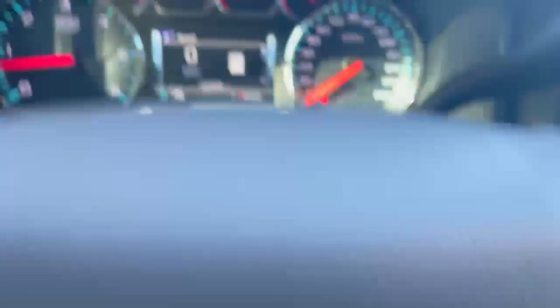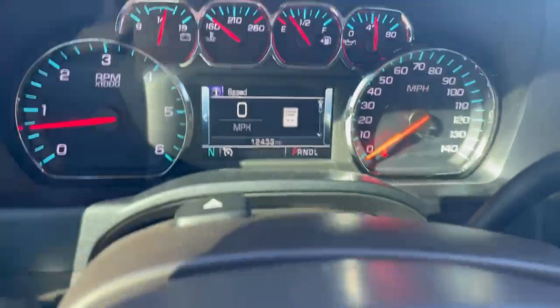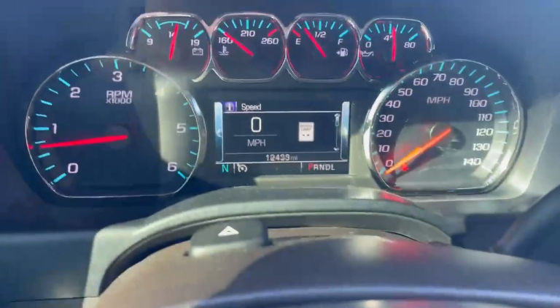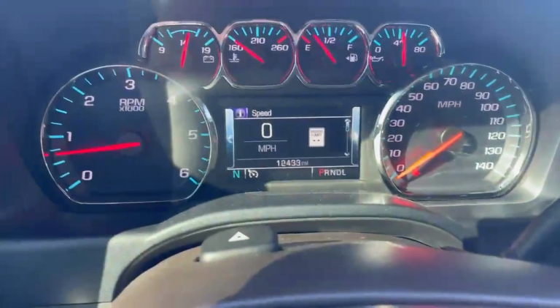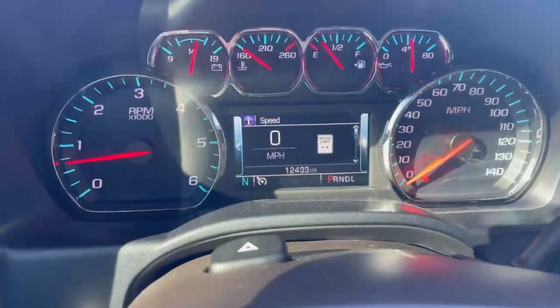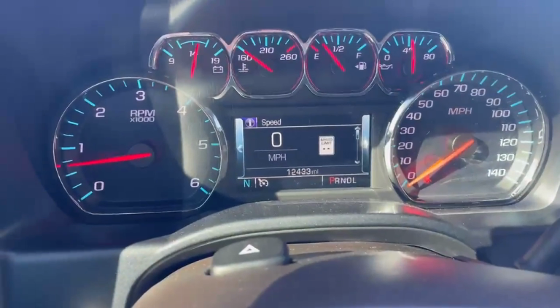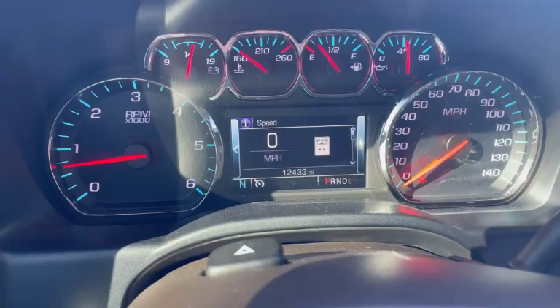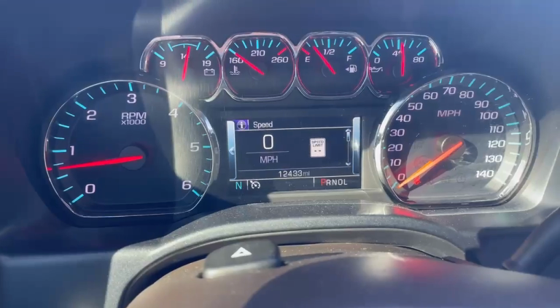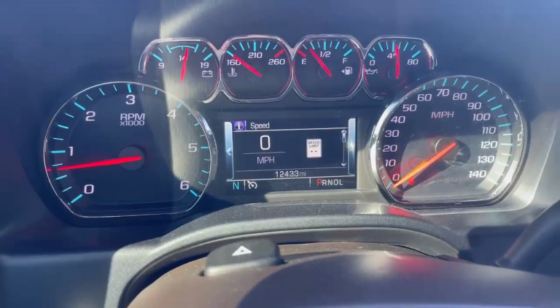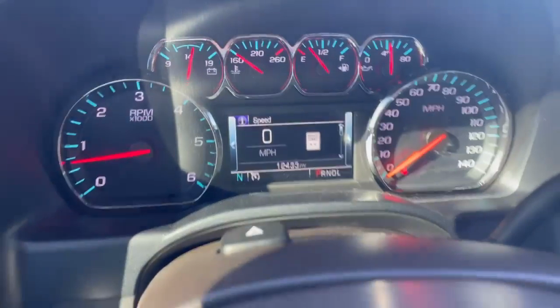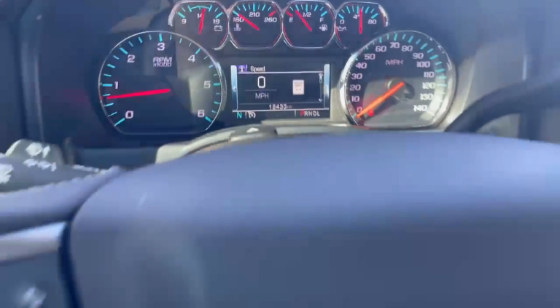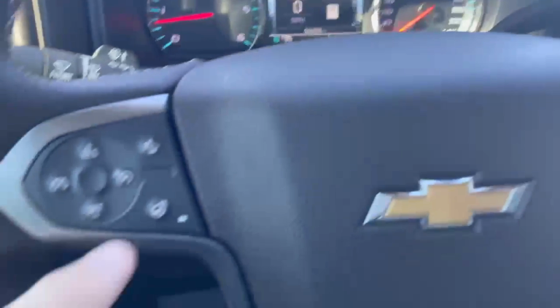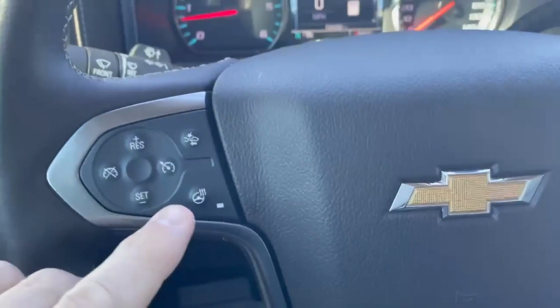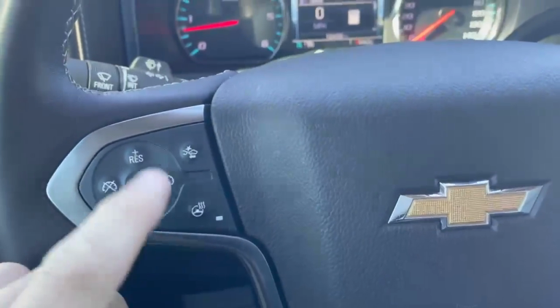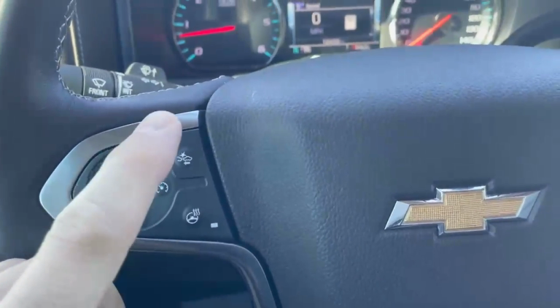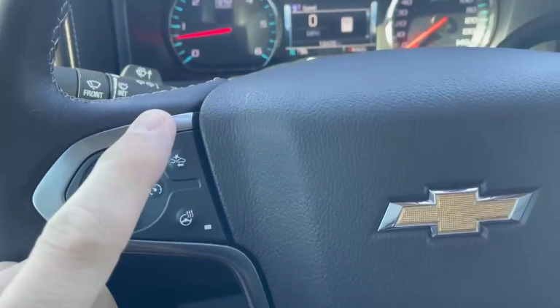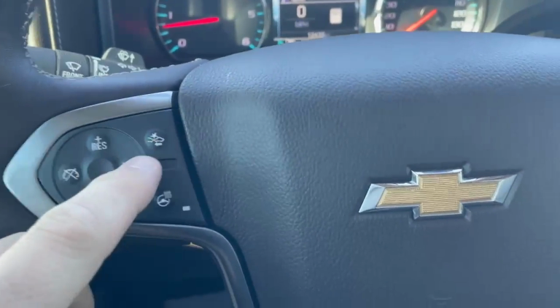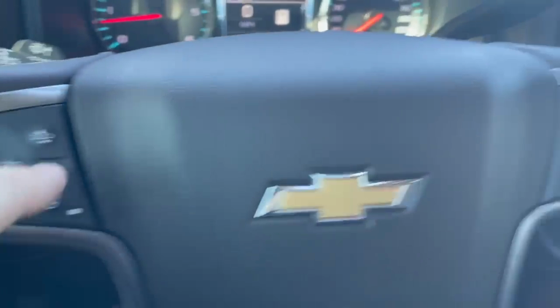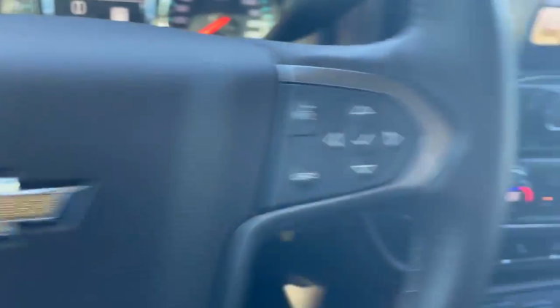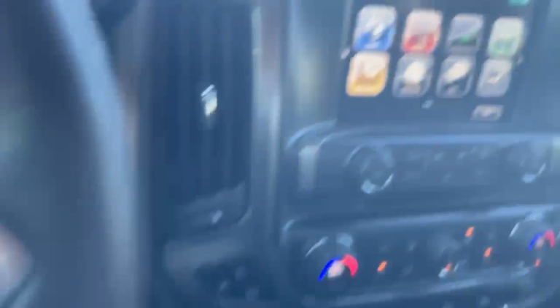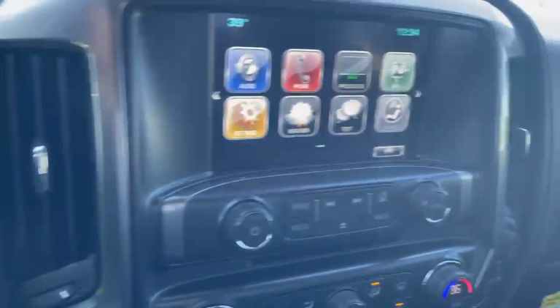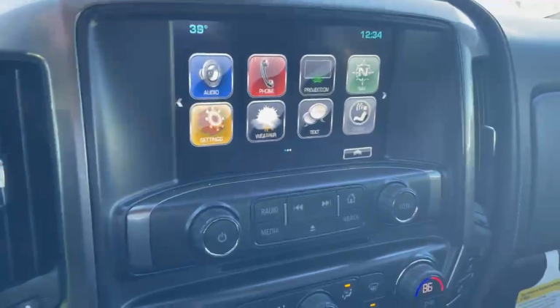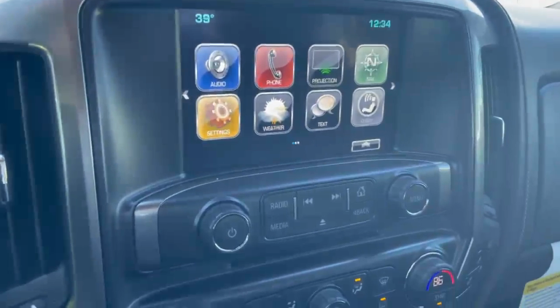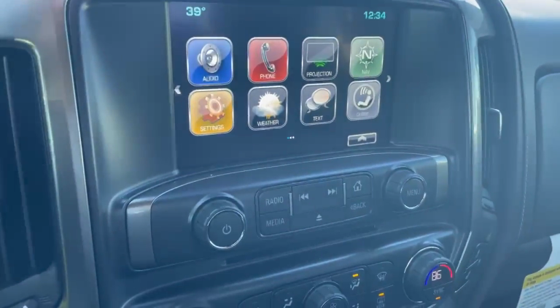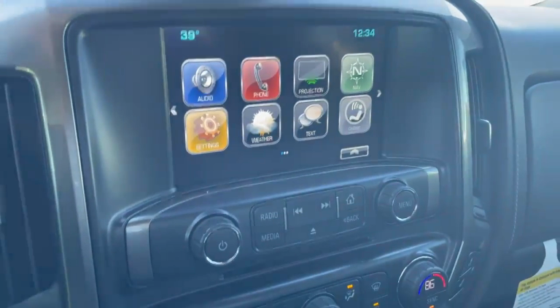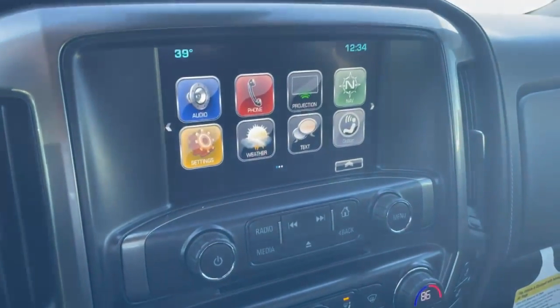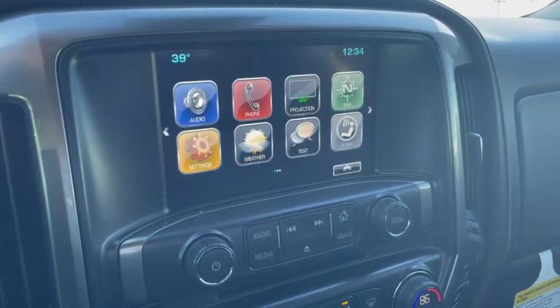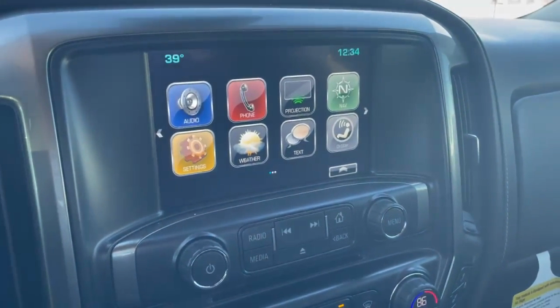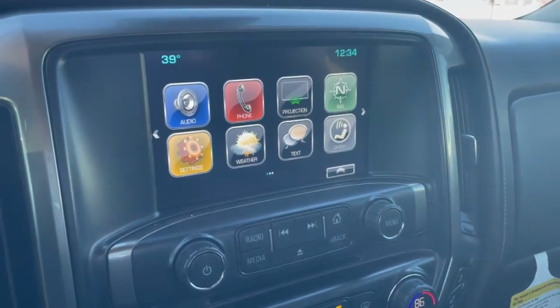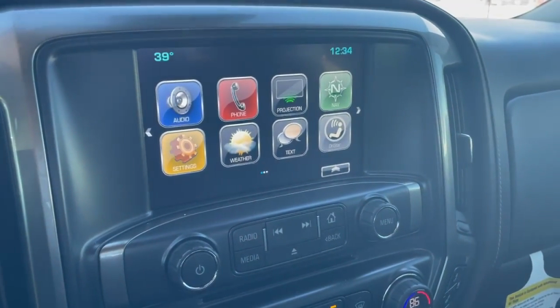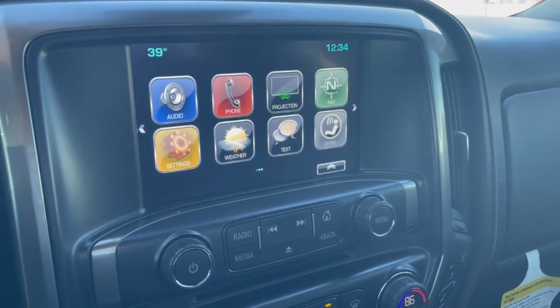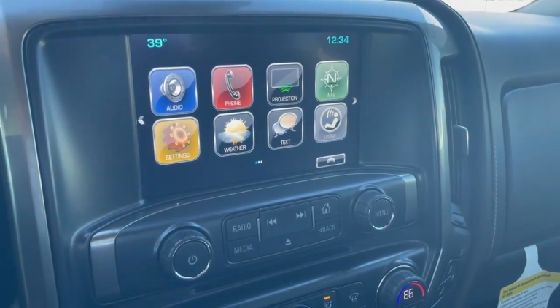You do have 12,433 miles on it, heated steering wheel, forward collision. AM, FM, XM radio, Bluetooth, navigation, weather.